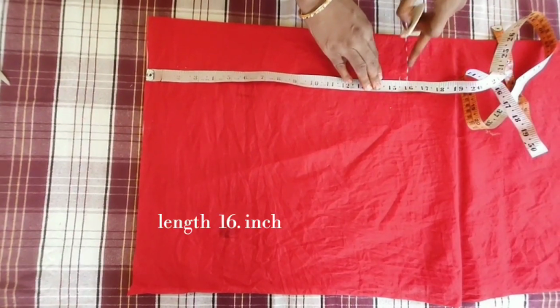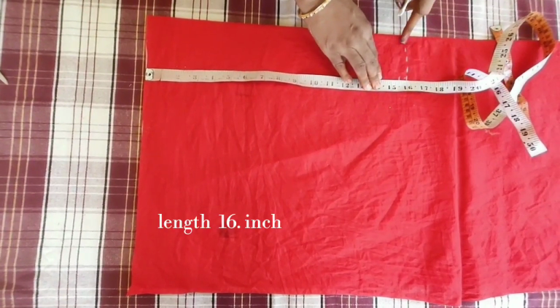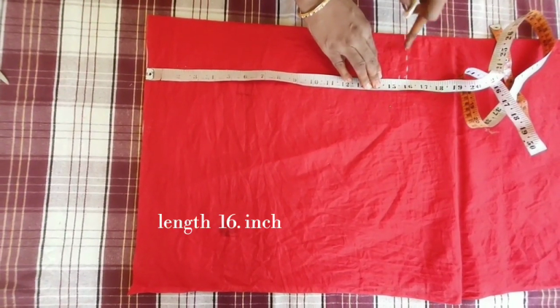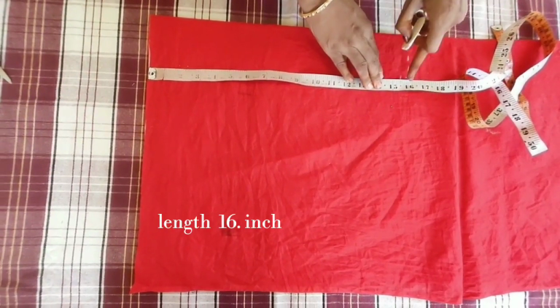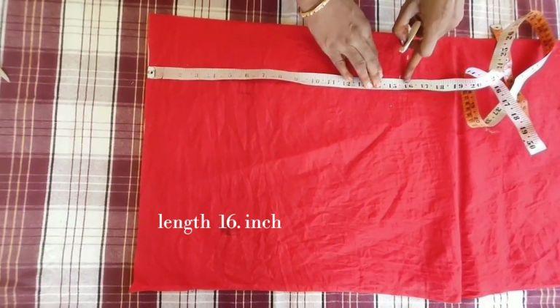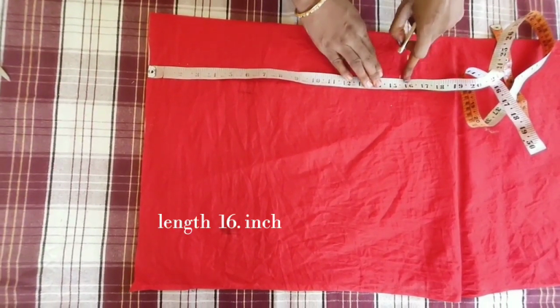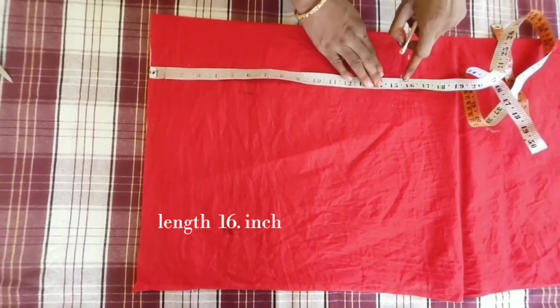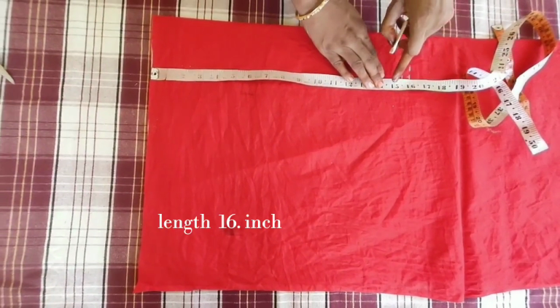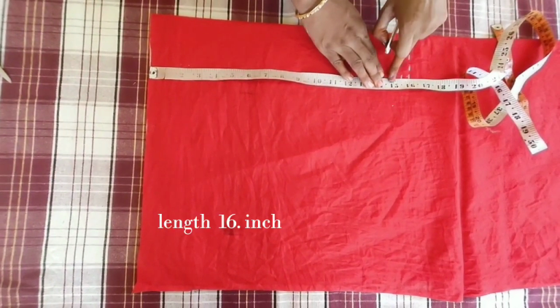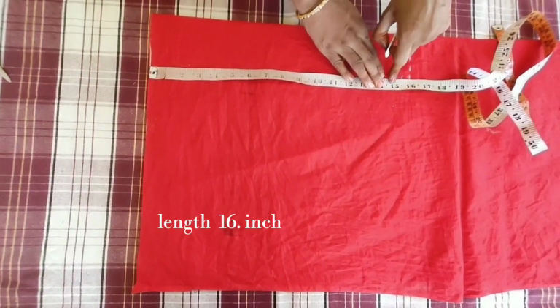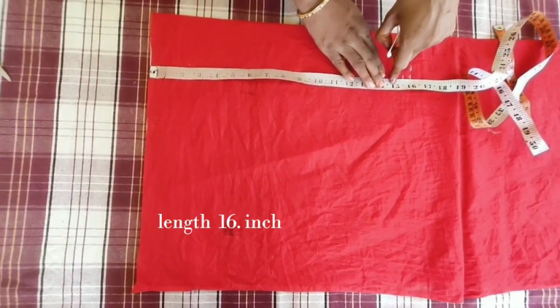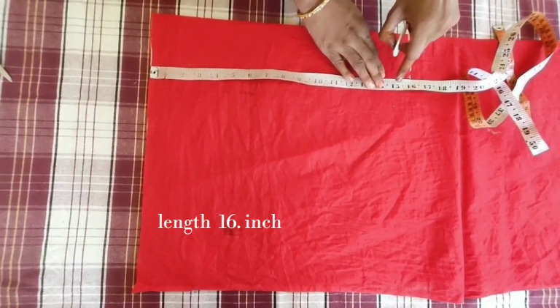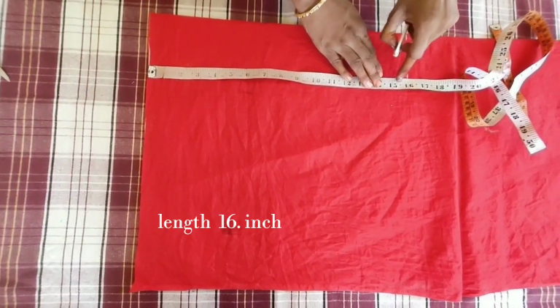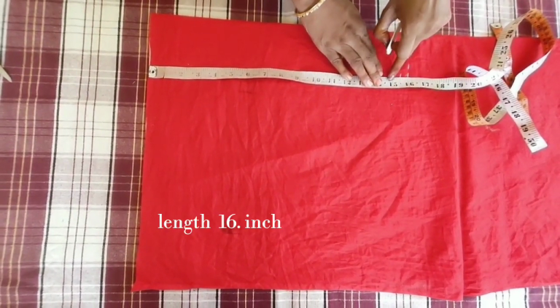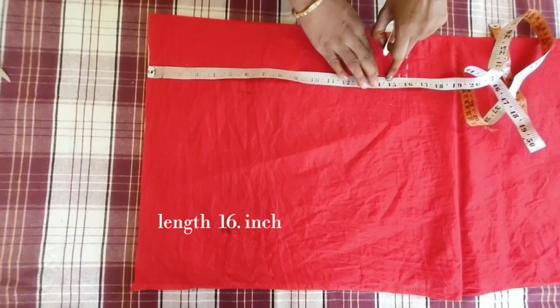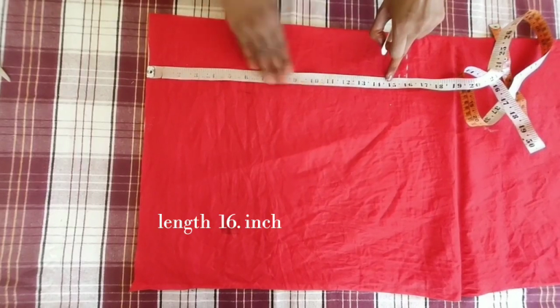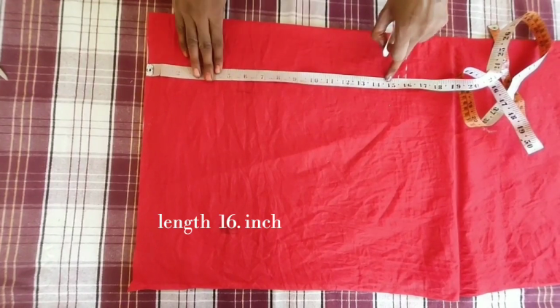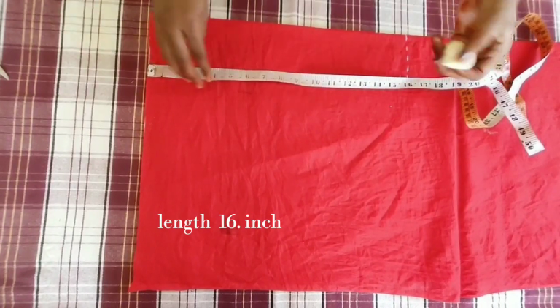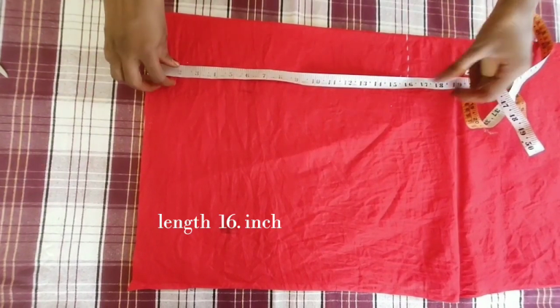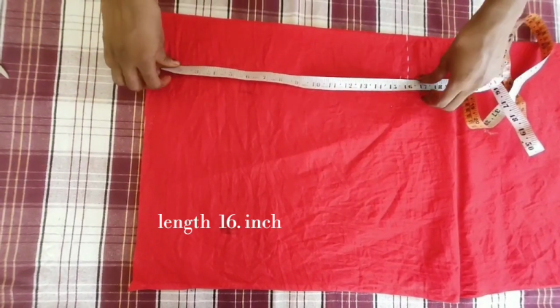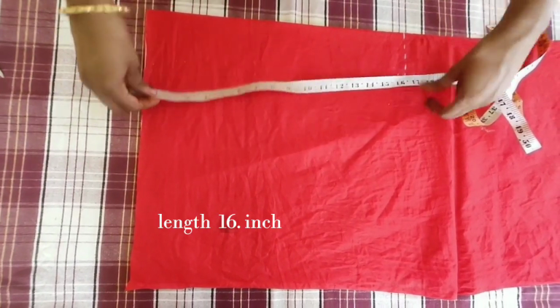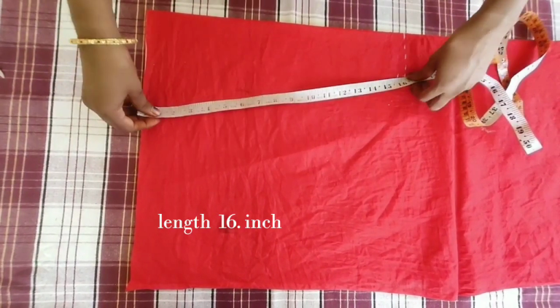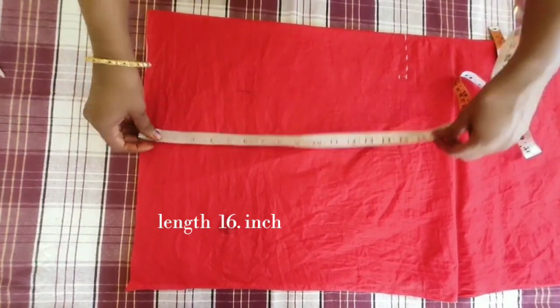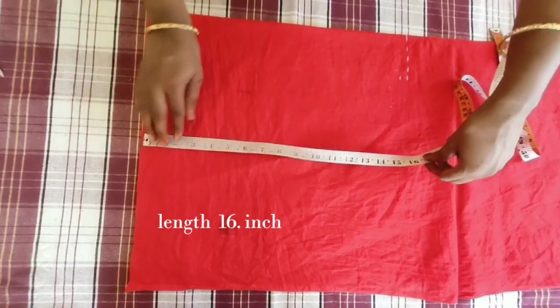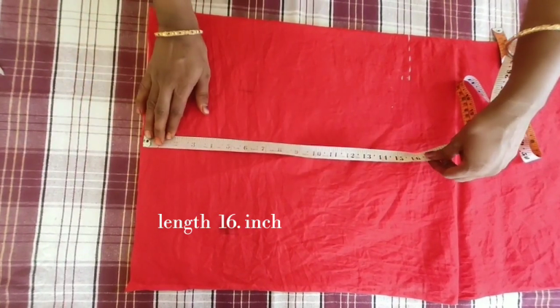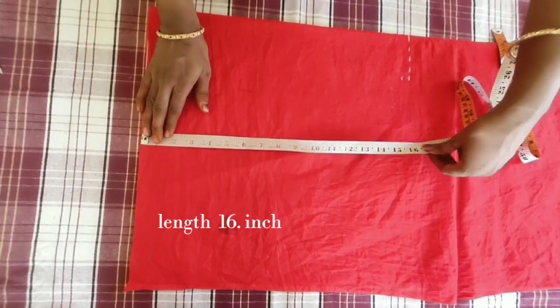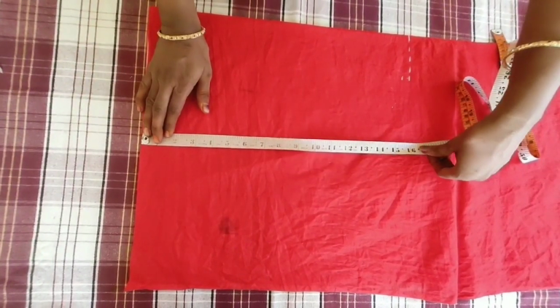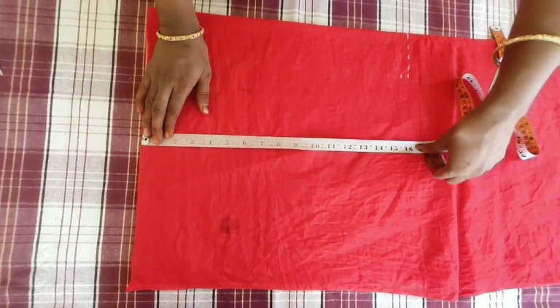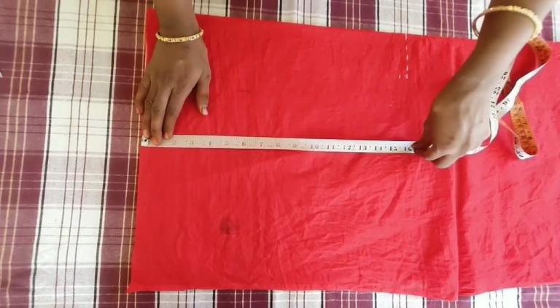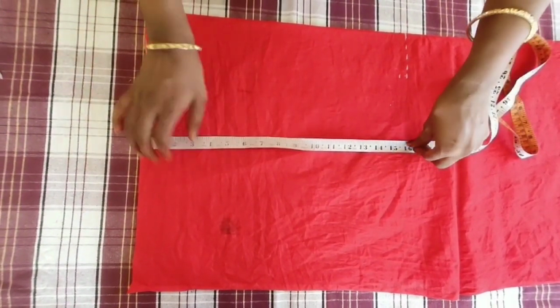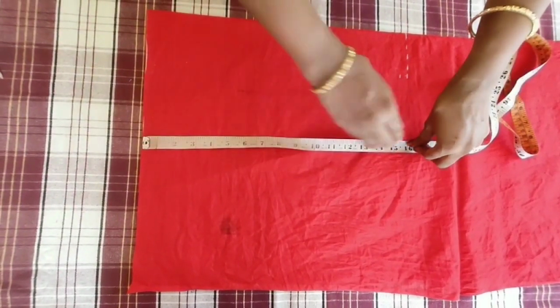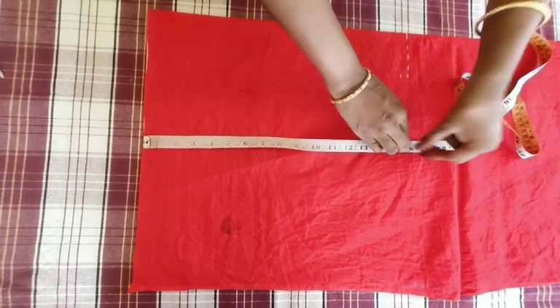You can cut this blouse. I will show you how easy to cut this blouse. Please like and subscribe.